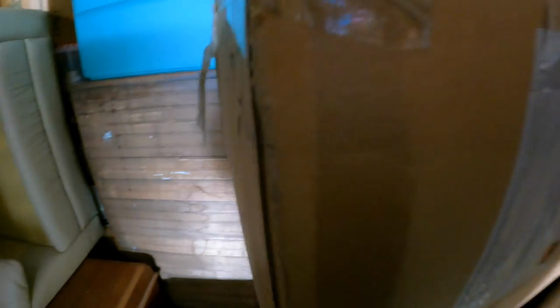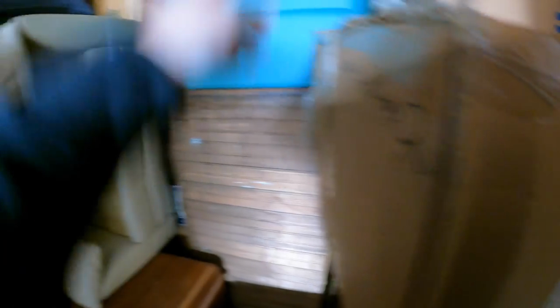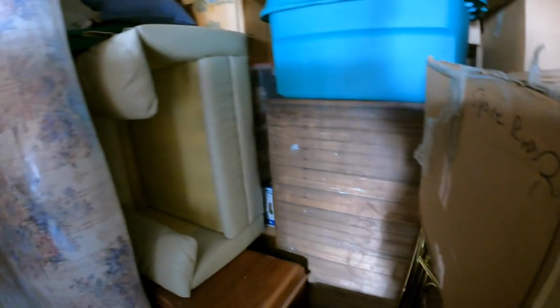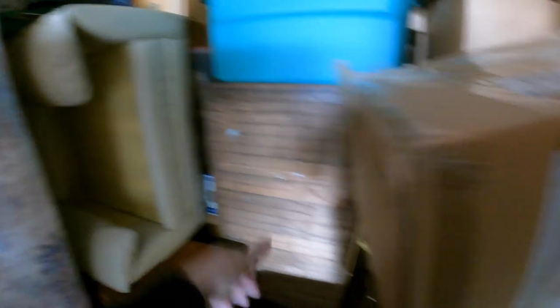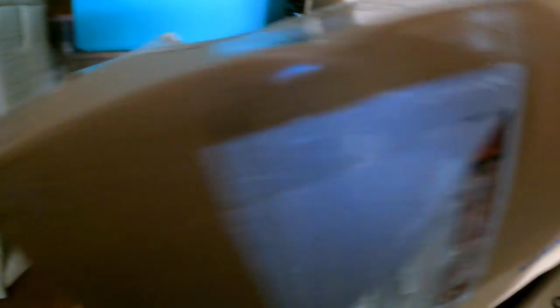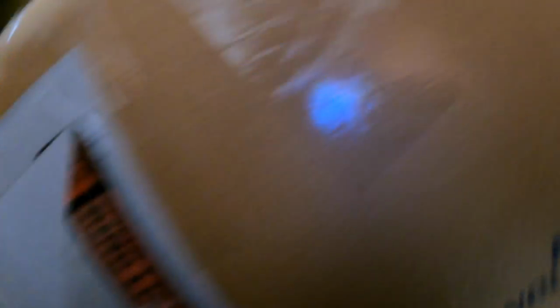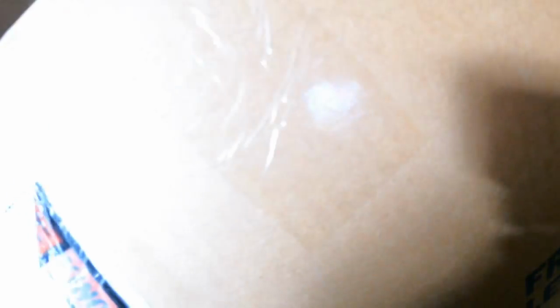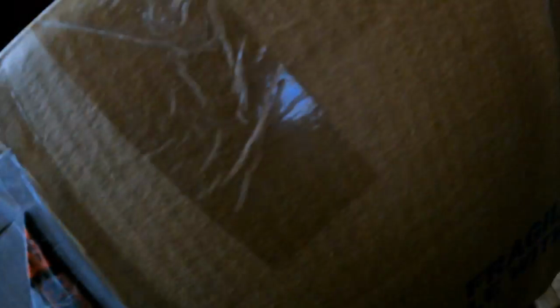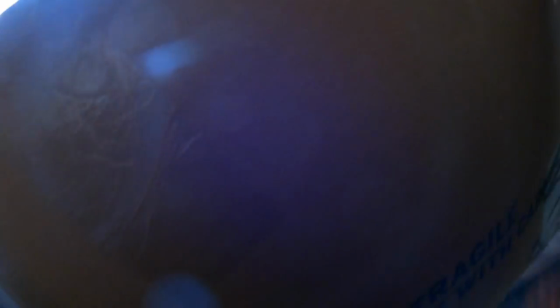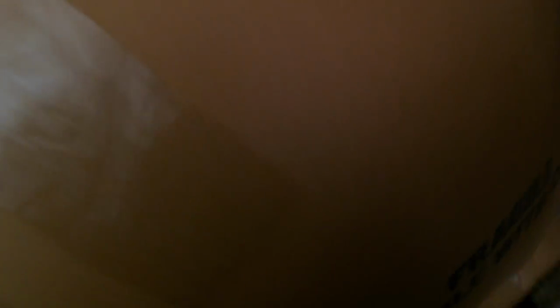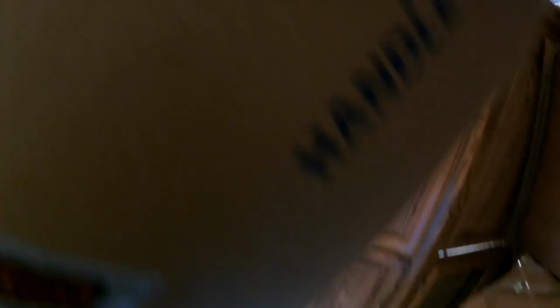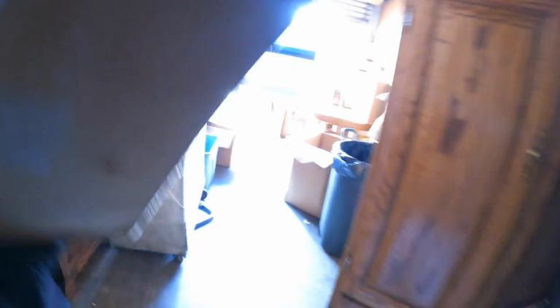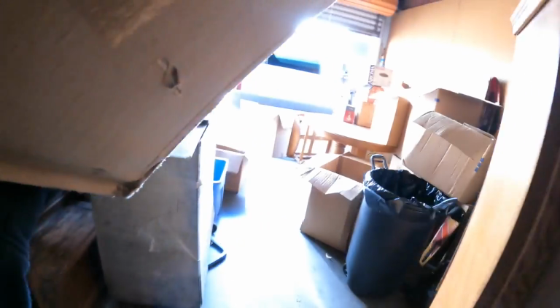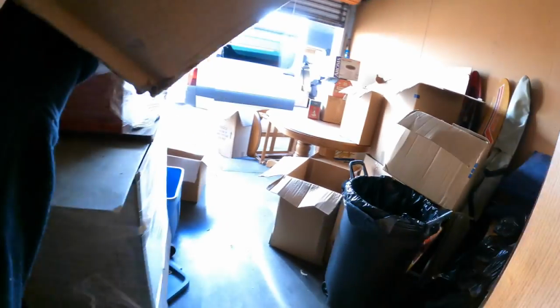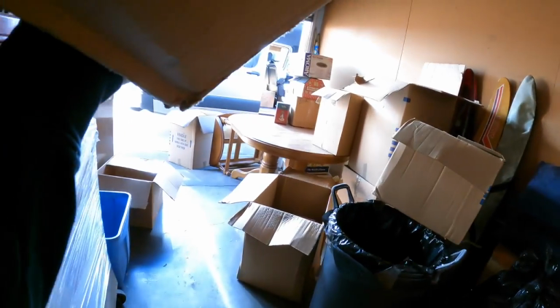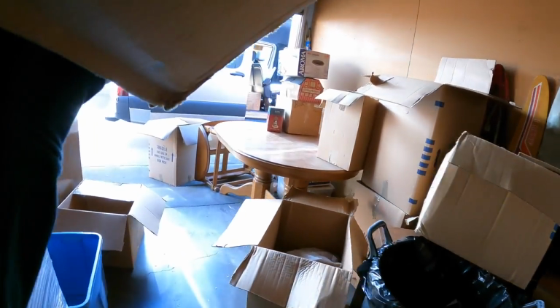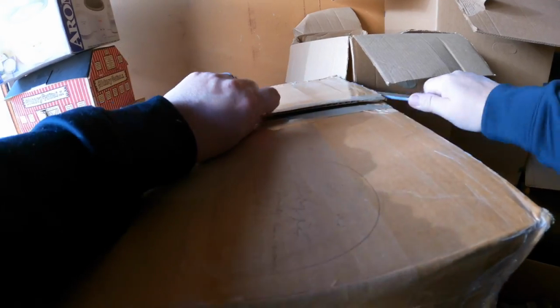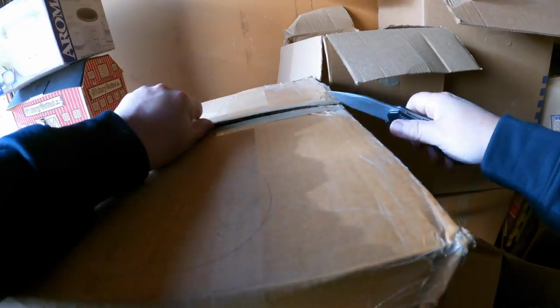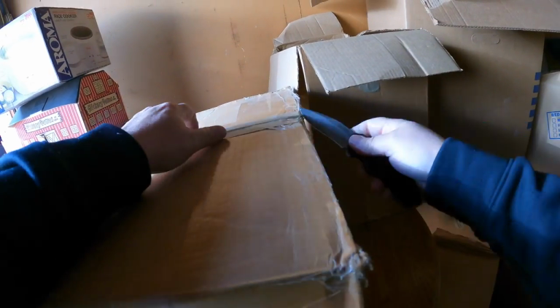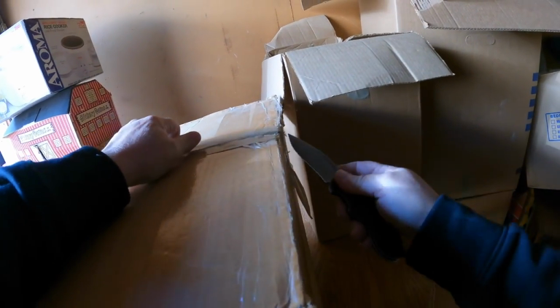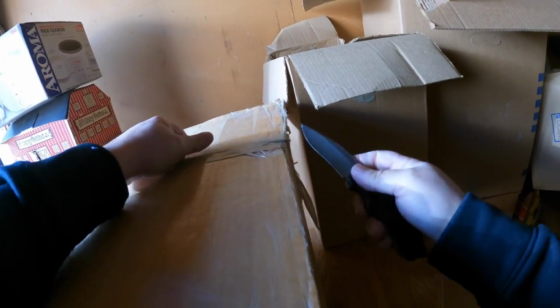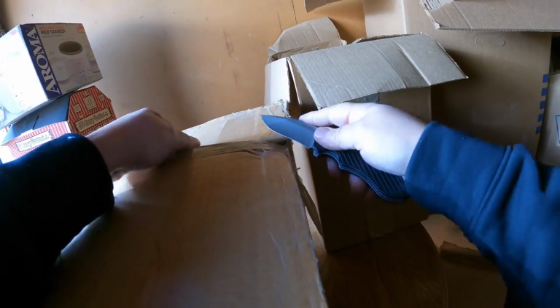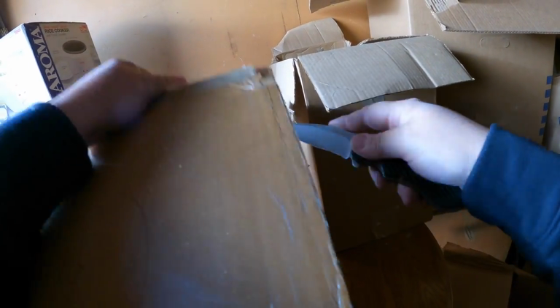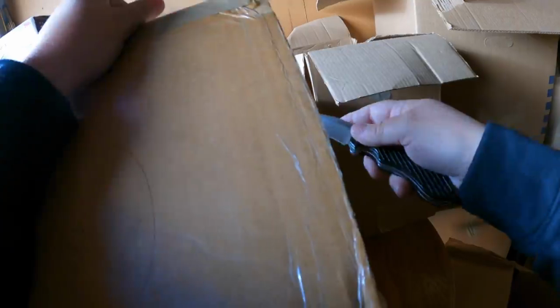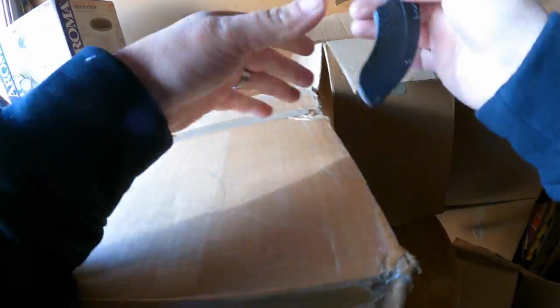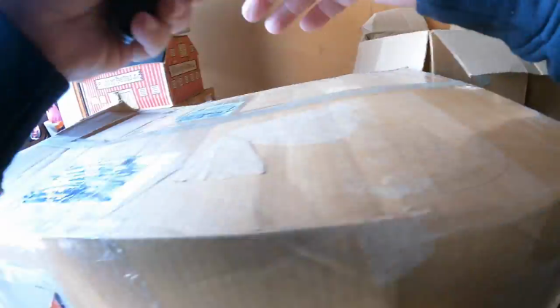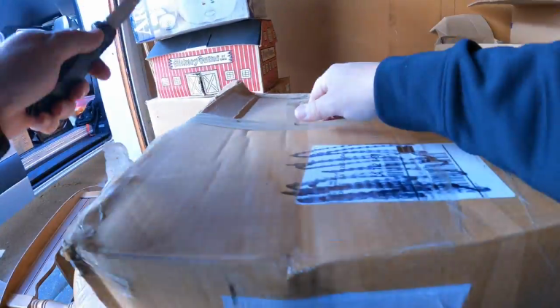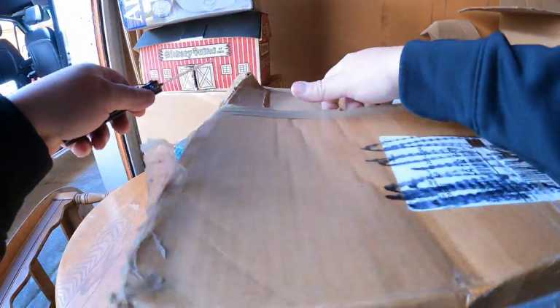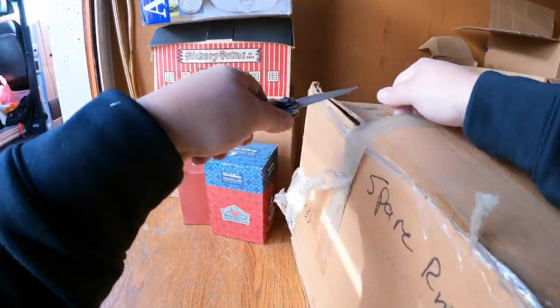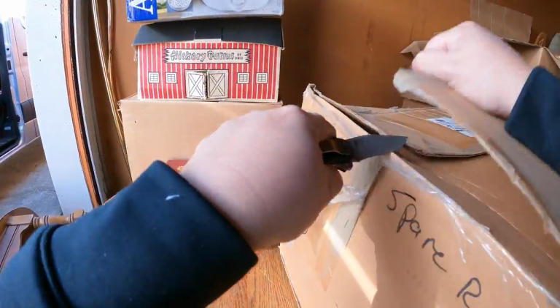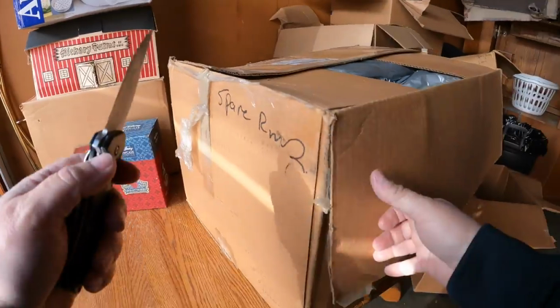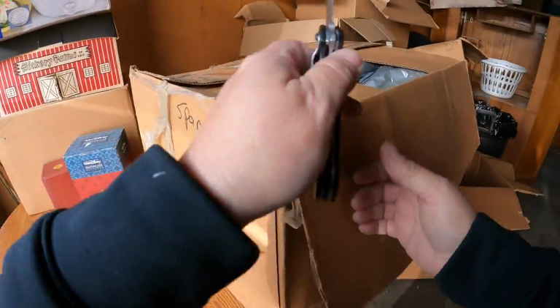Next box - this one says 'Spare Room PBO.' What does that mean? I think there's another one up here that also says PBO. Do you guys know what that means? I think we're about to find out, but if you guys know, comment below.